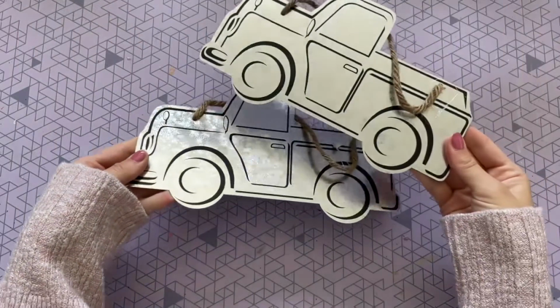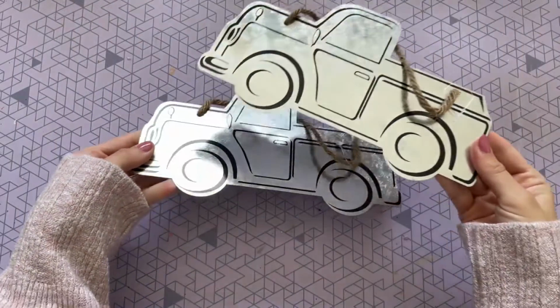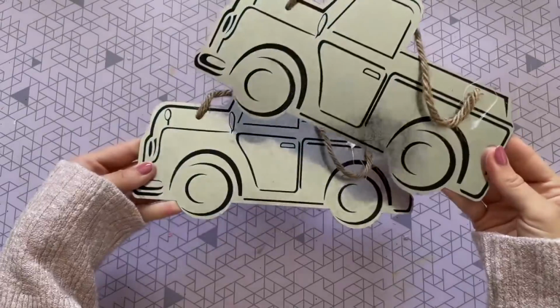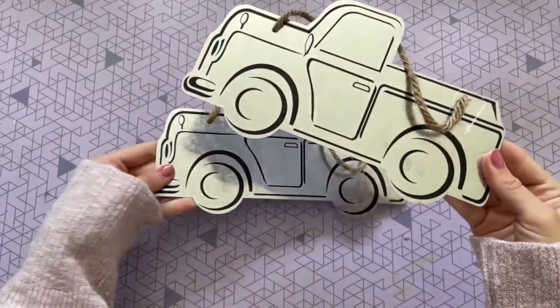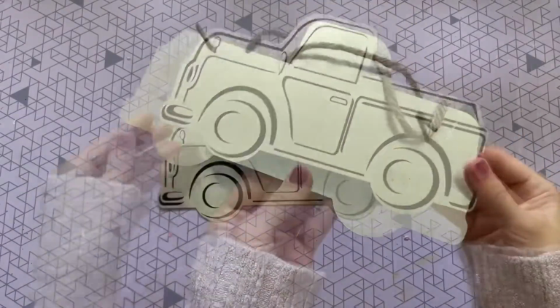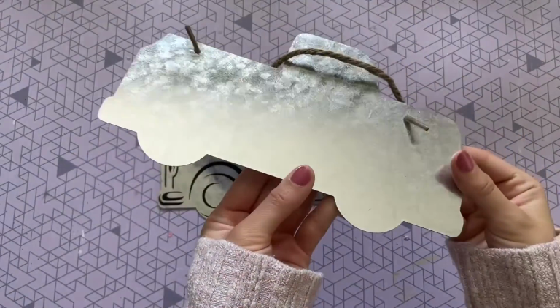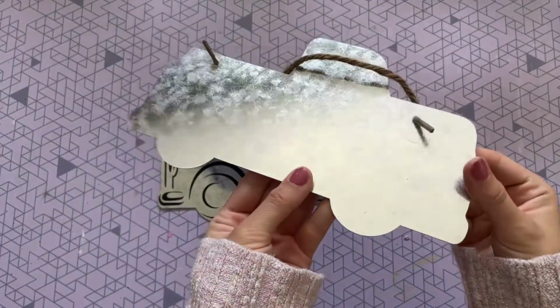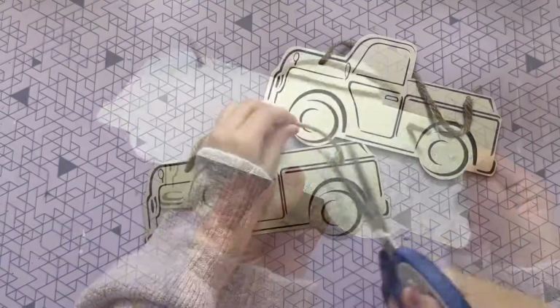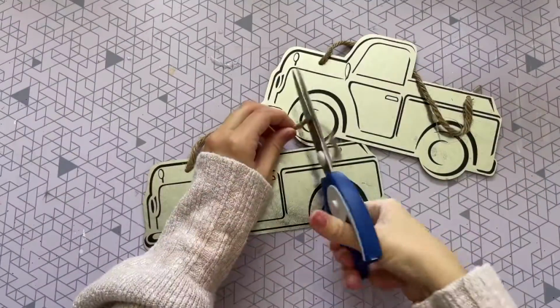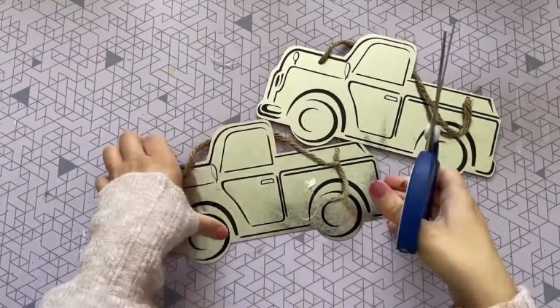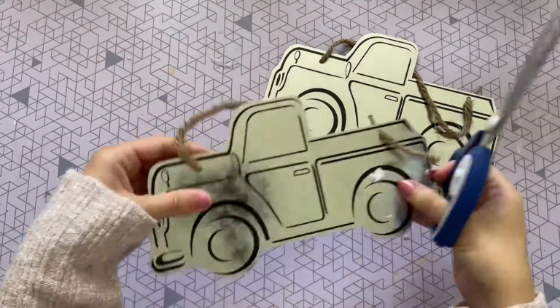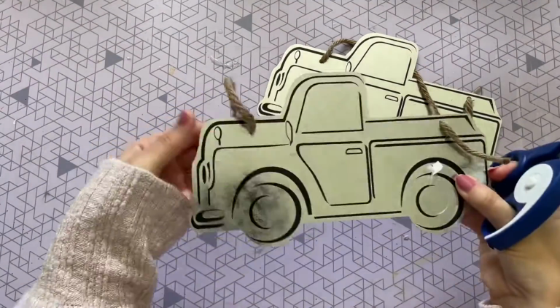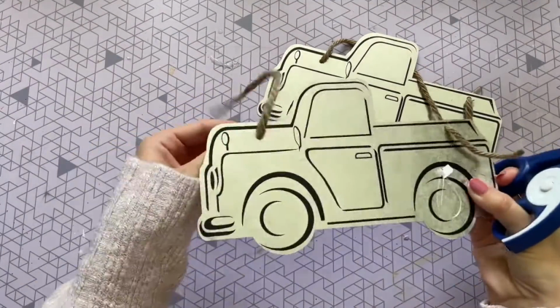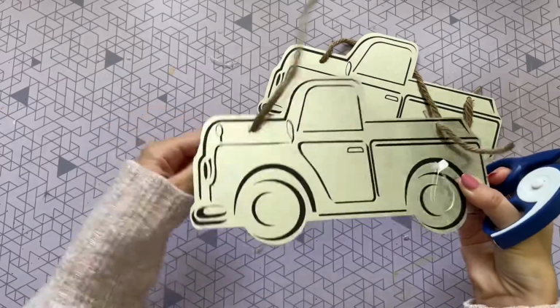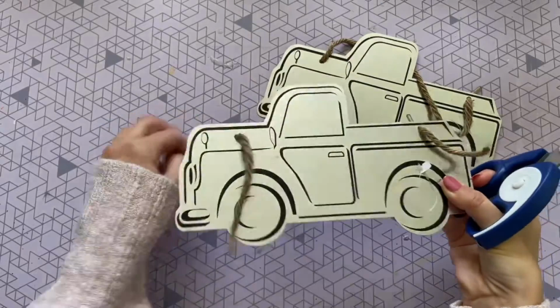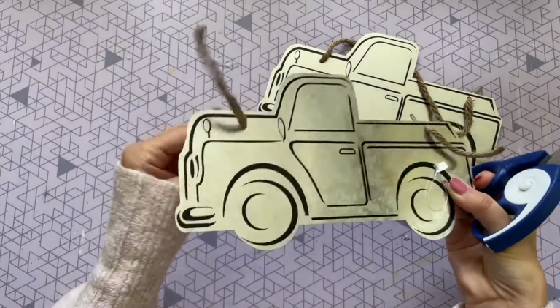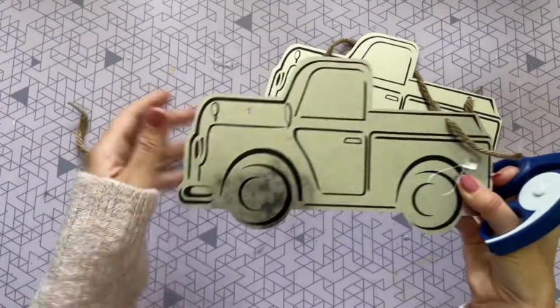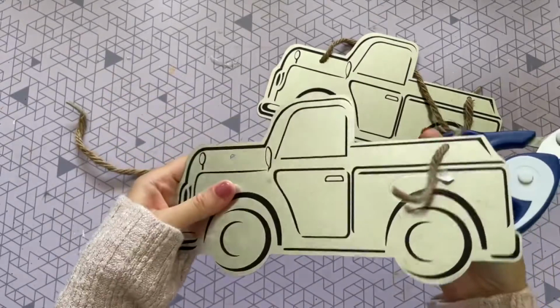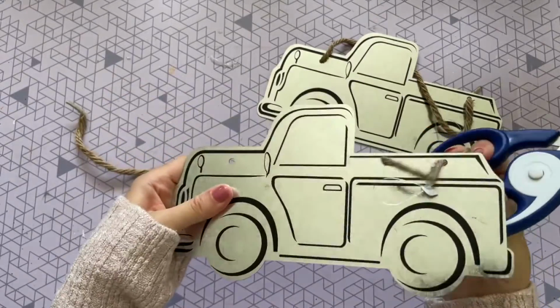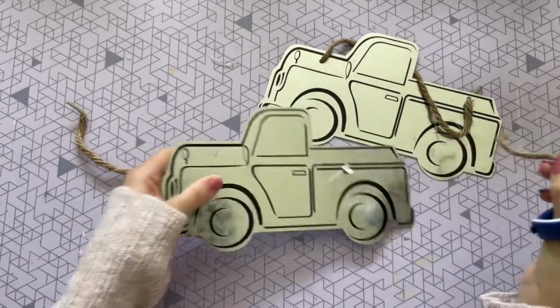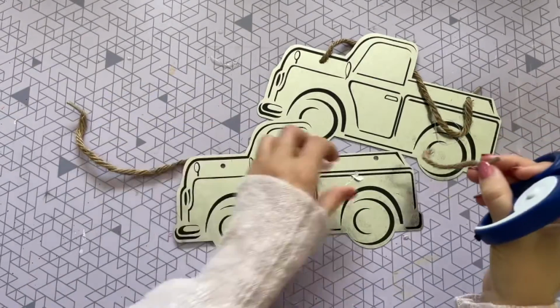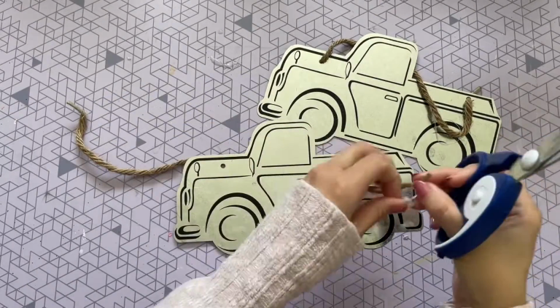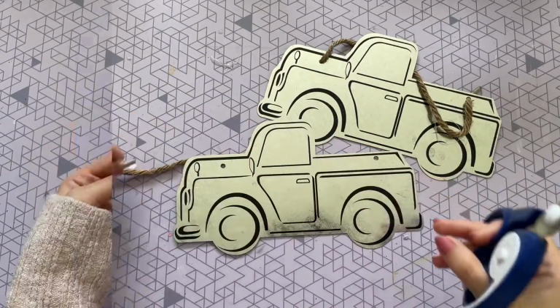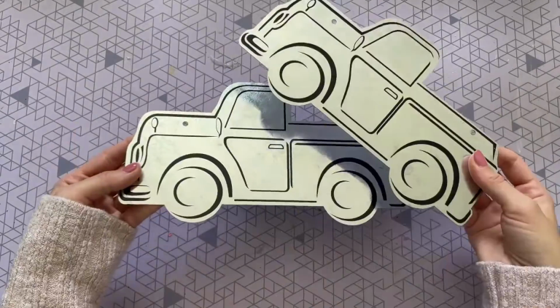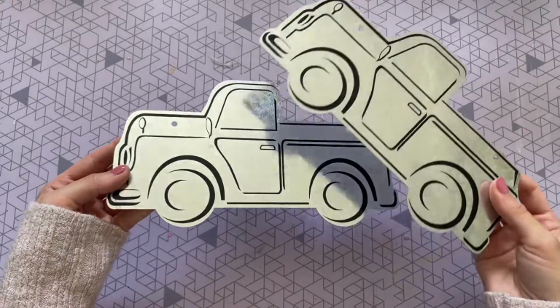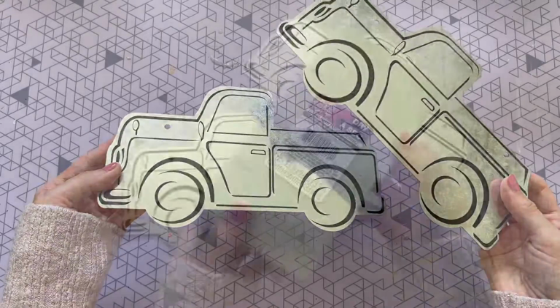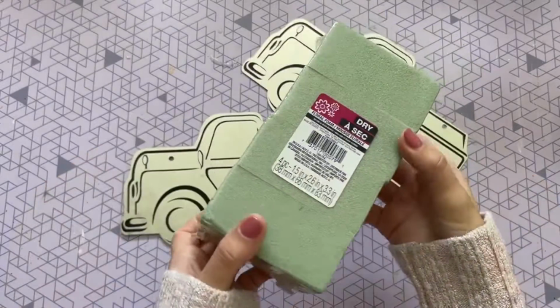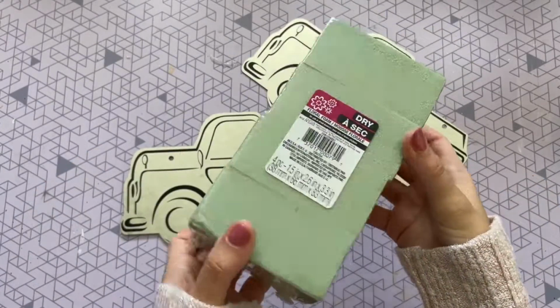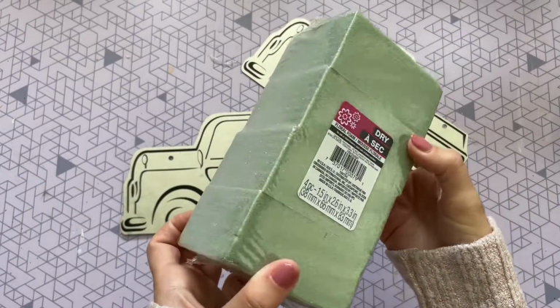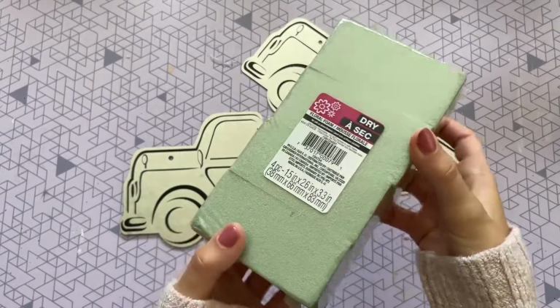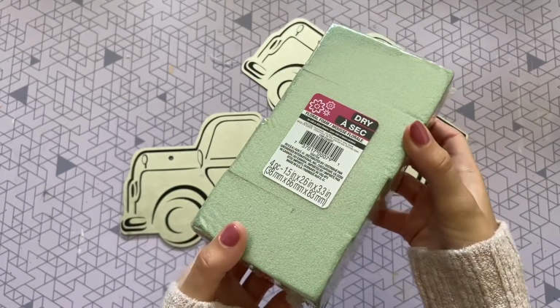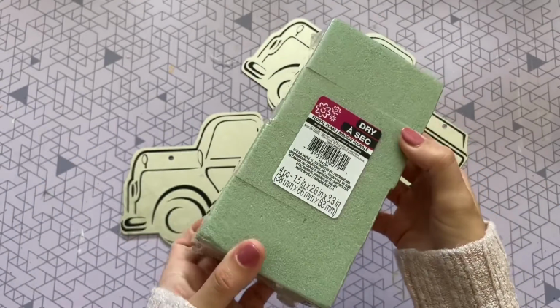For the first DIY, I'm going to start off with two of these galvanized metal pickup trucks that I found in the Crafter Square at the Dollar Tree. Dollar Tree has had these for quite some time in the Crafter Square, and I wasn't really sure what to do with them, but I finally found a really fun DIY for these guys.